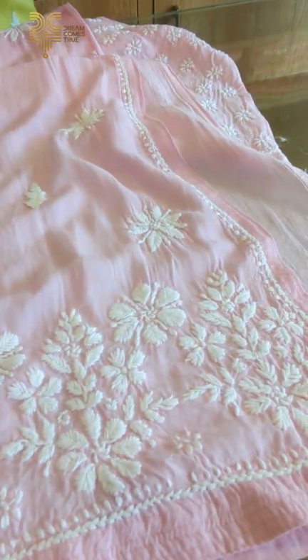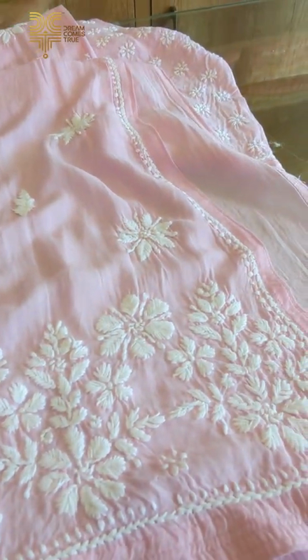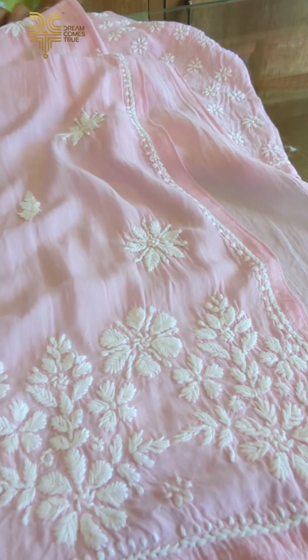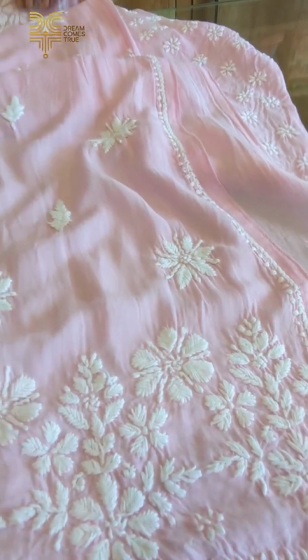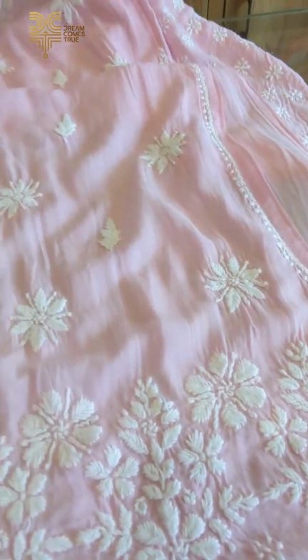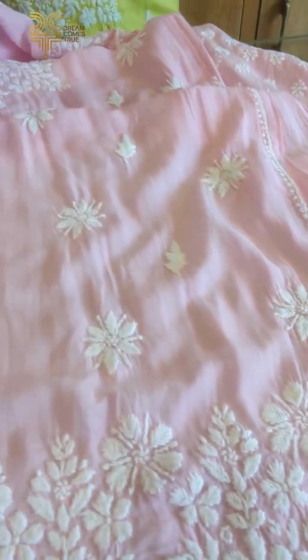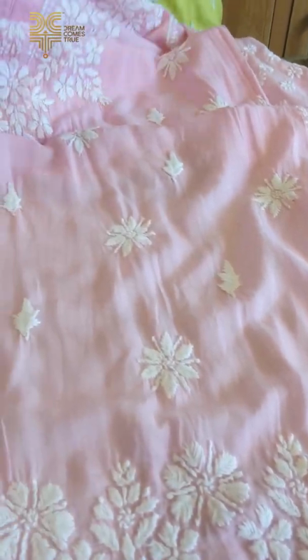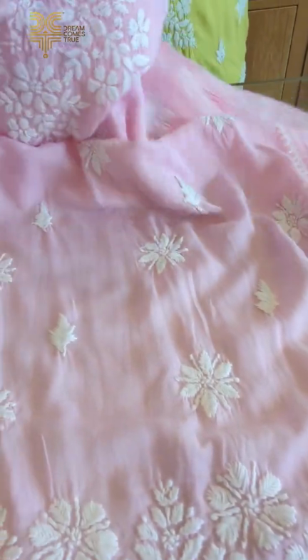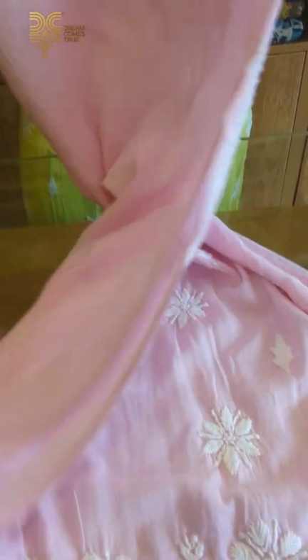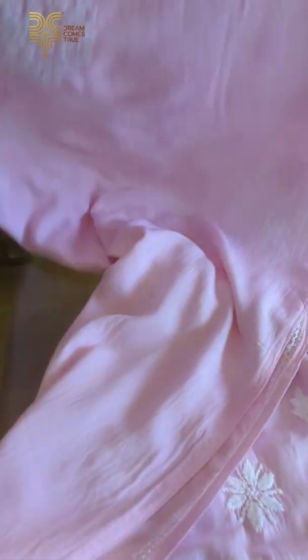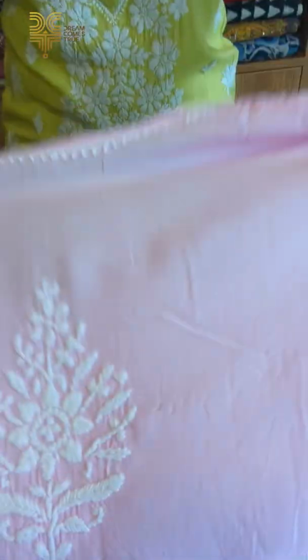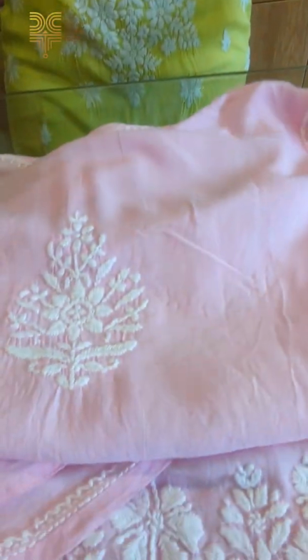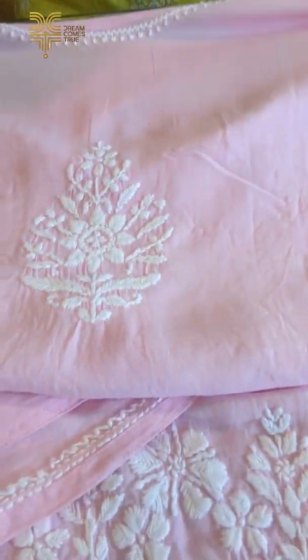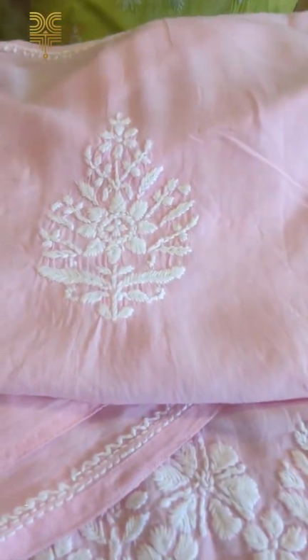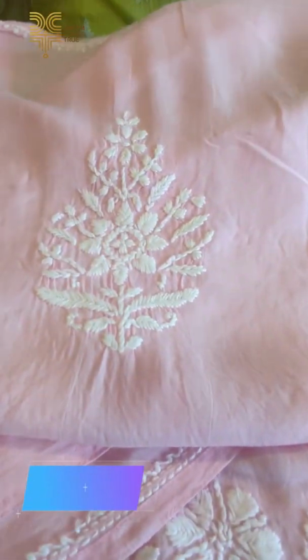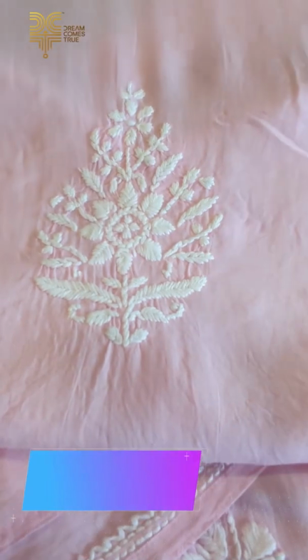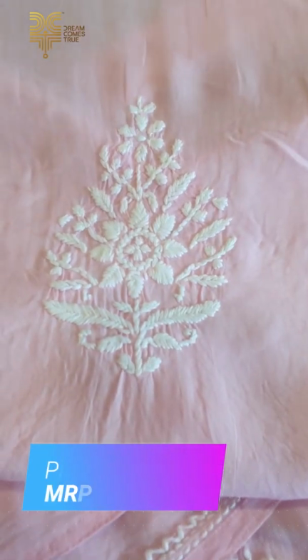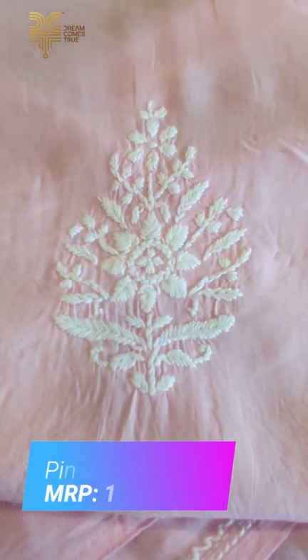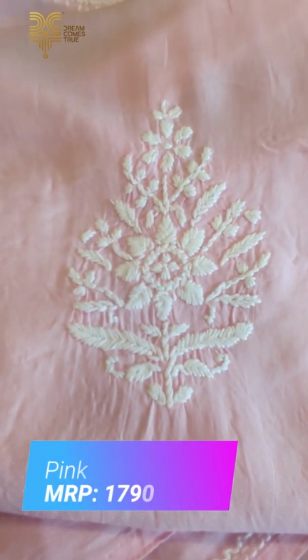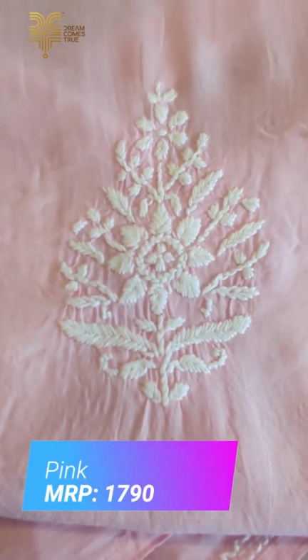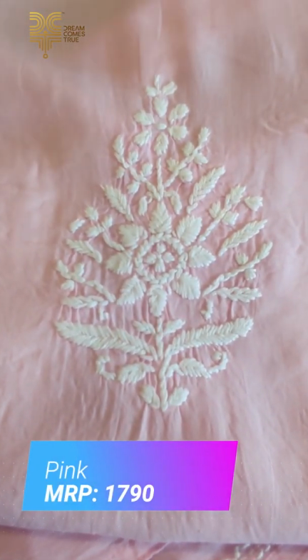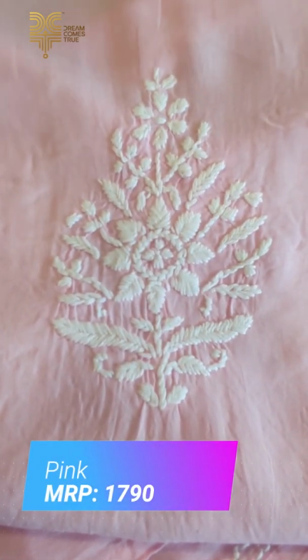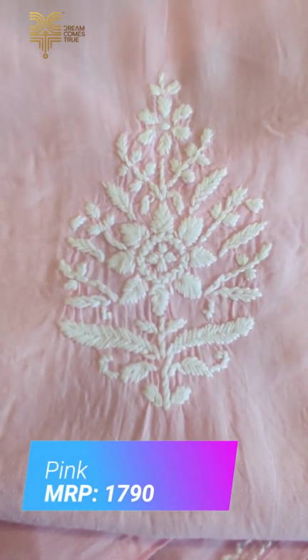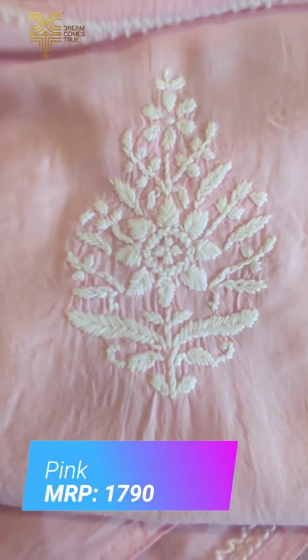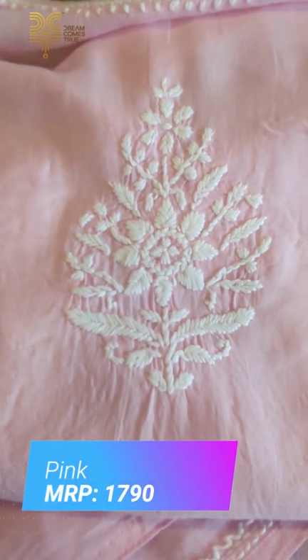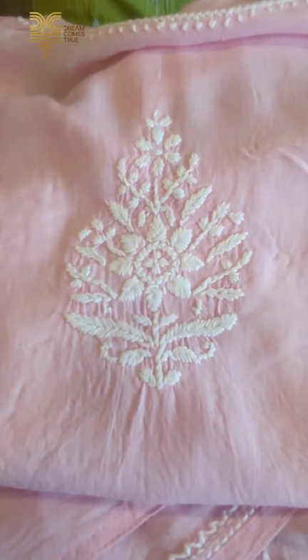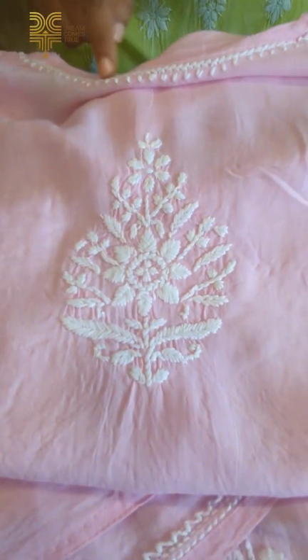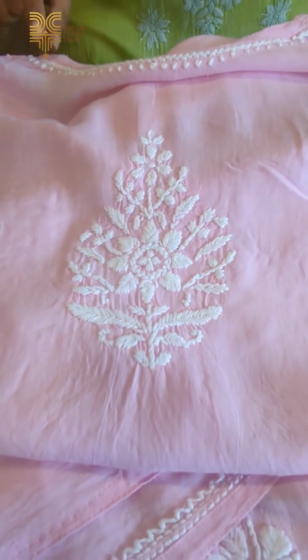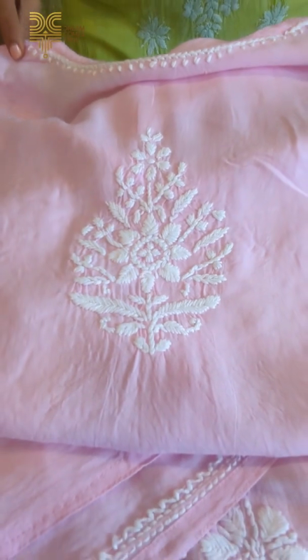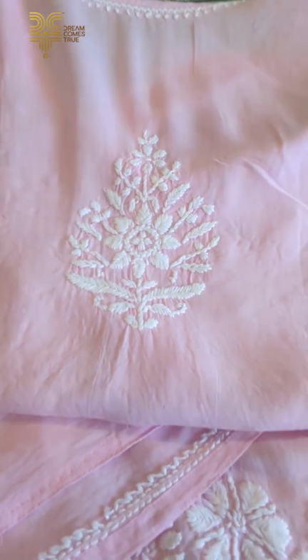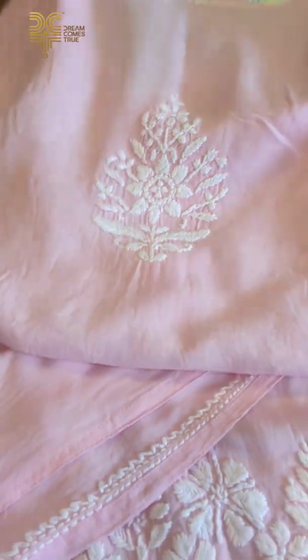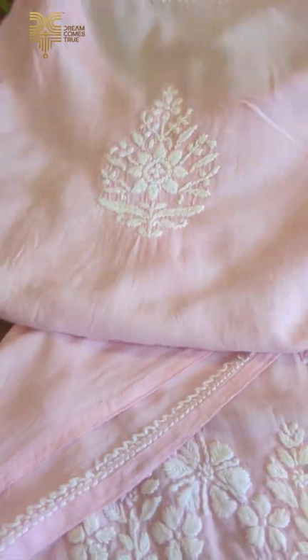This is the front portion. Usually, the back portion is used as a single motif. This is the back neck — this is a design.